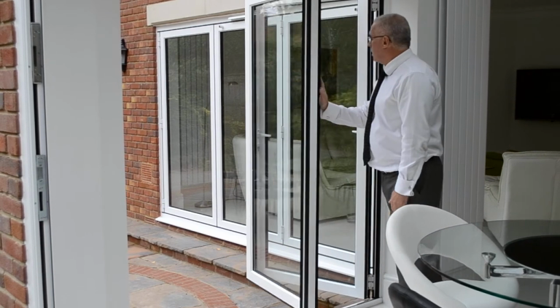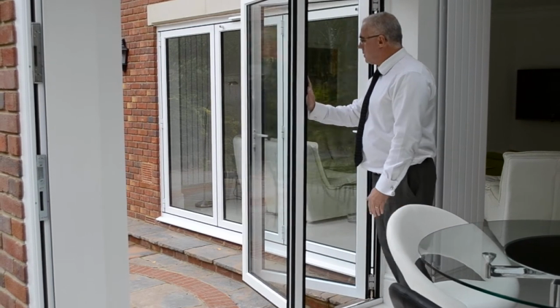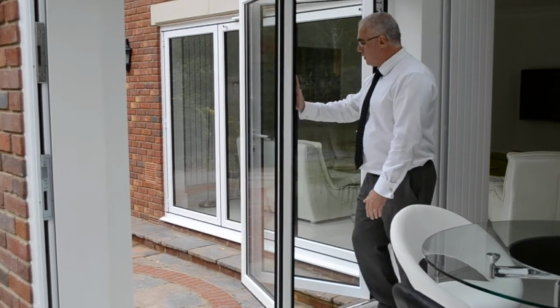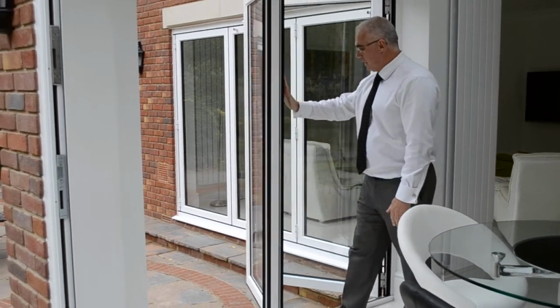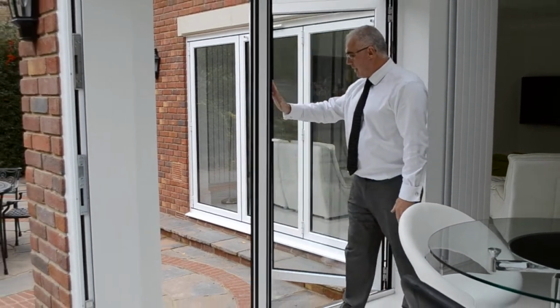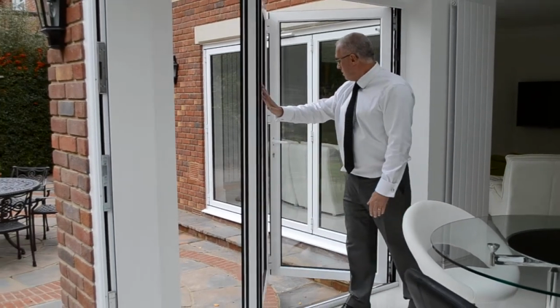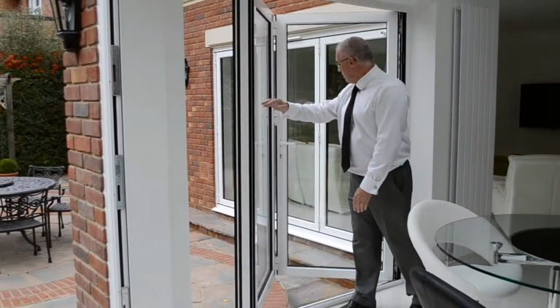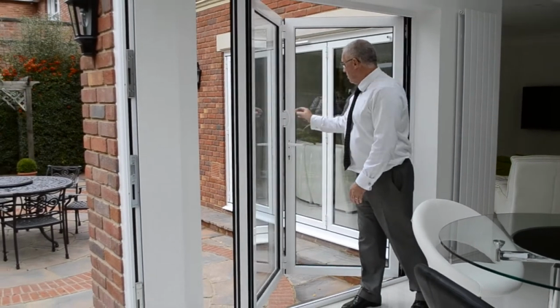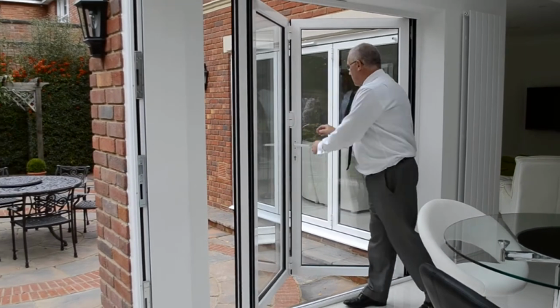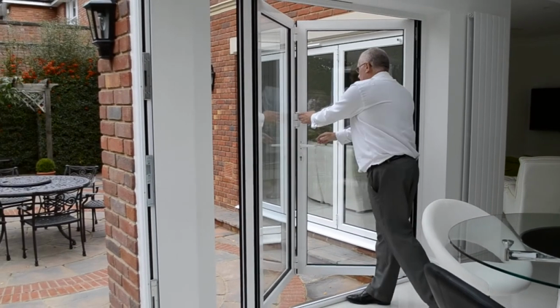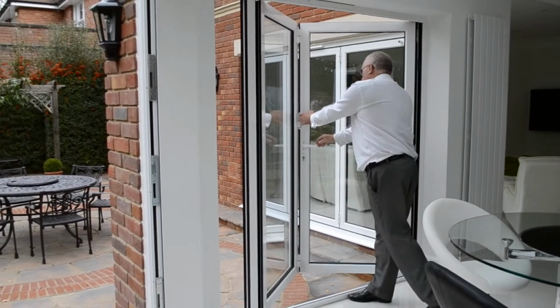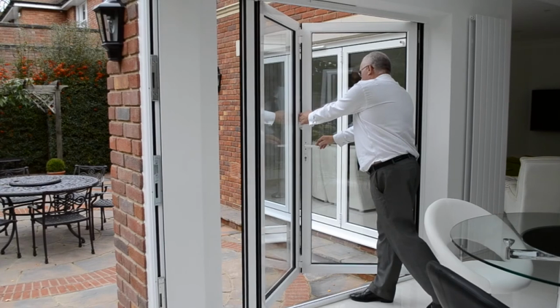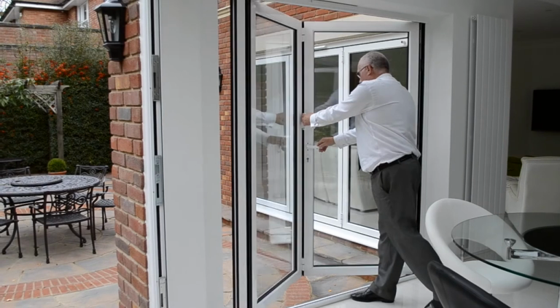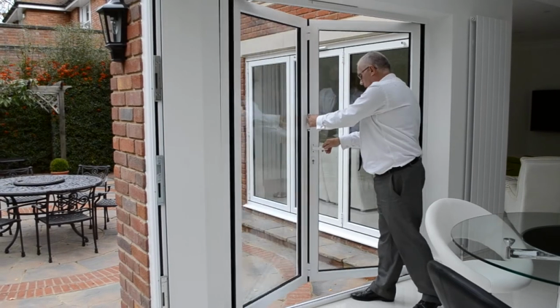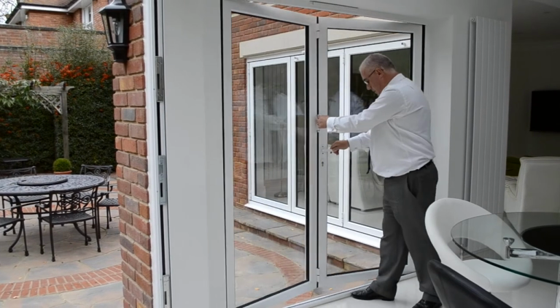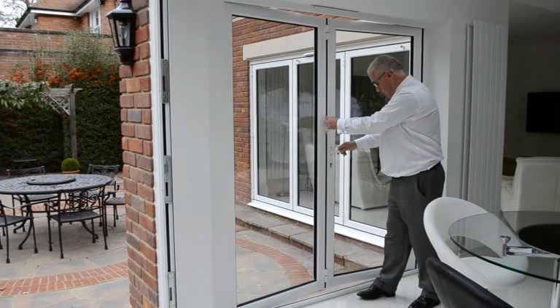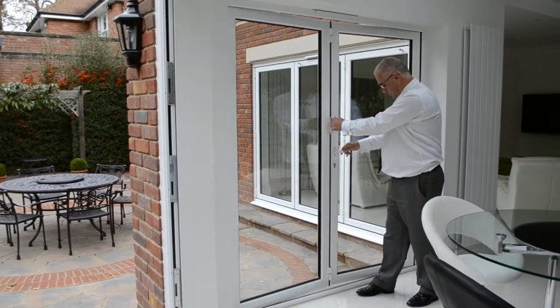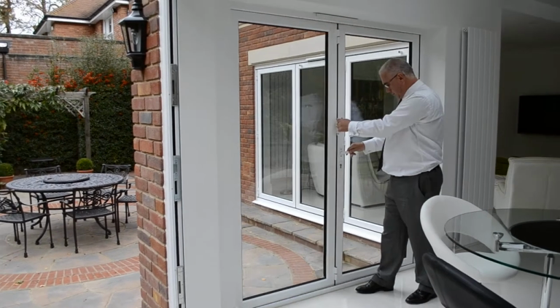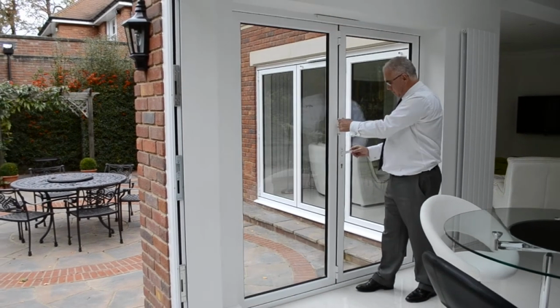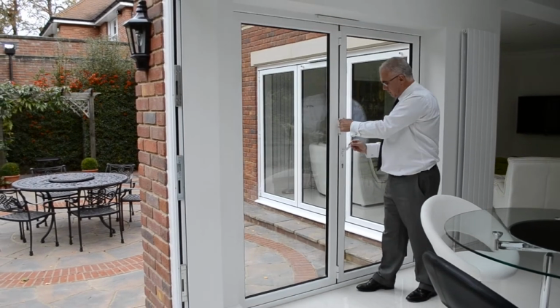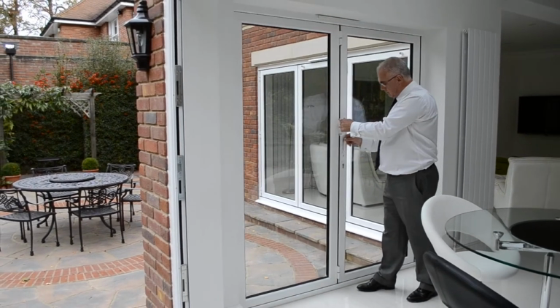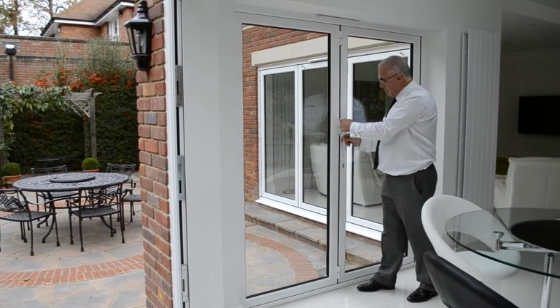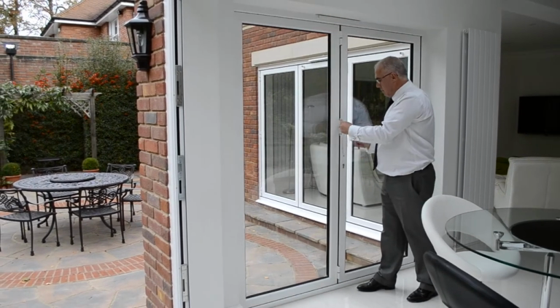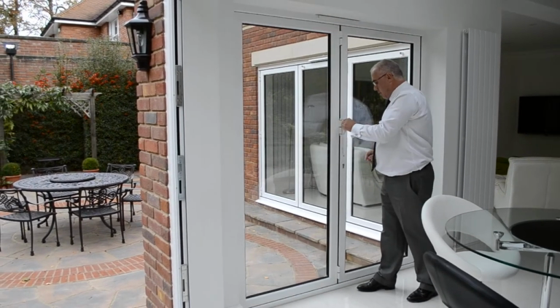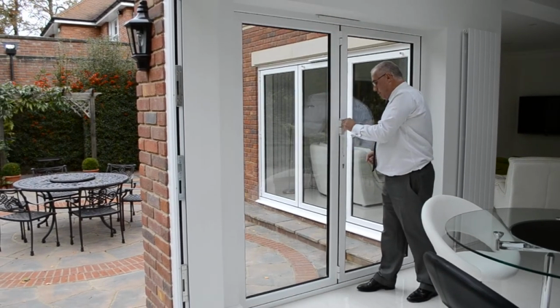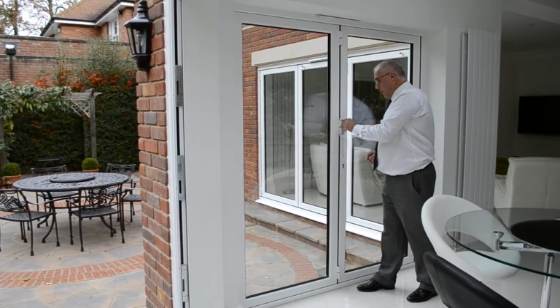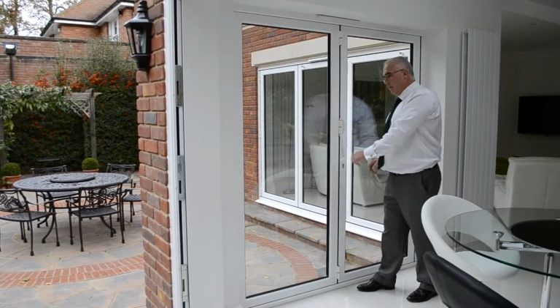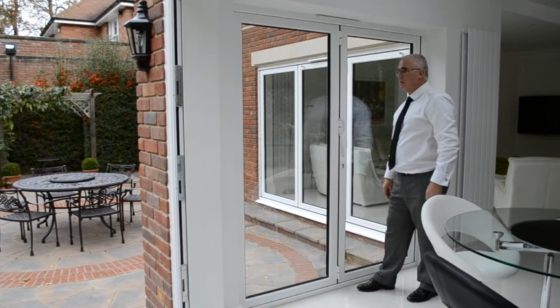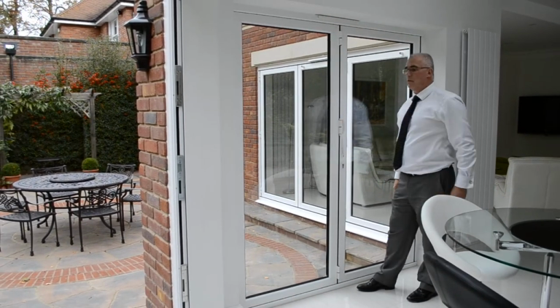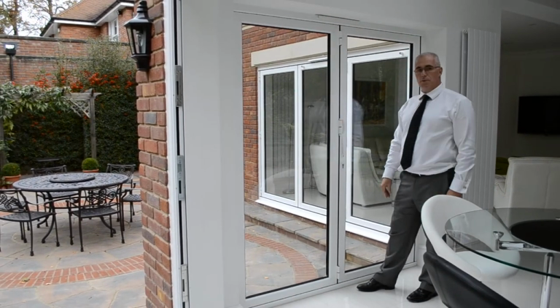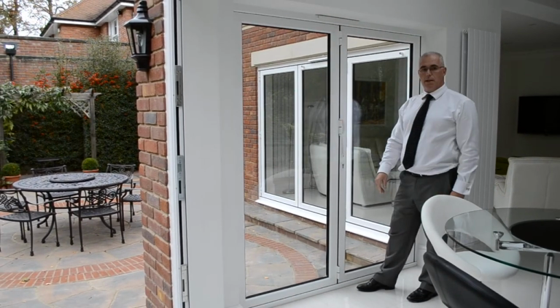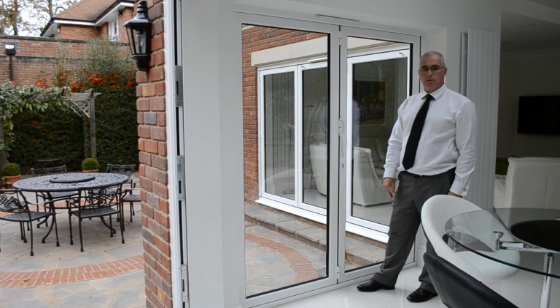Closing the doors again — simplicity itself. Pulling the D-handle, operate the lever, and the door is now locked.